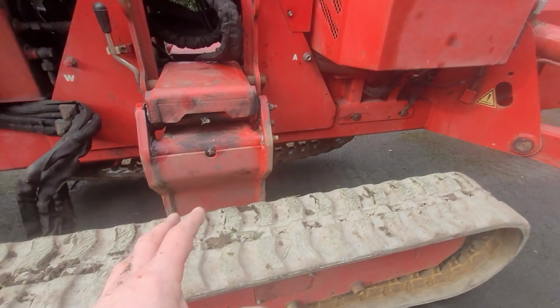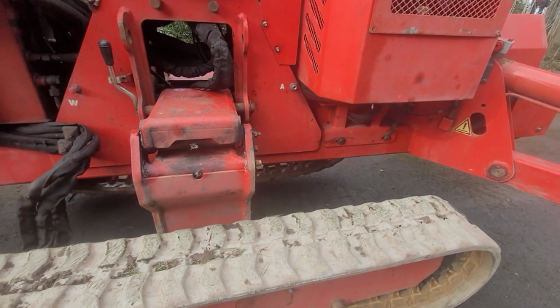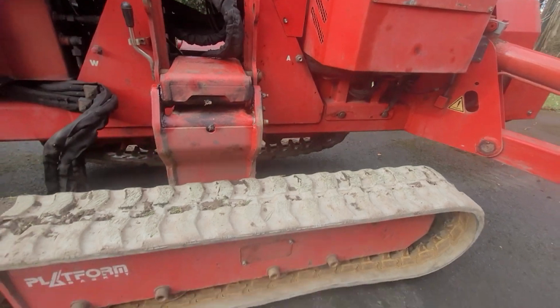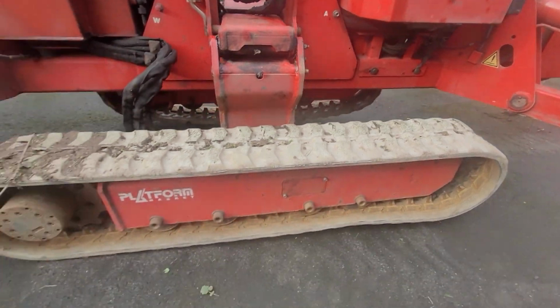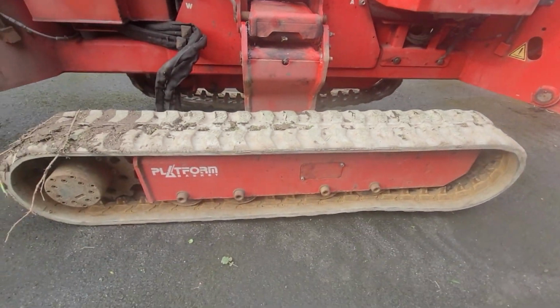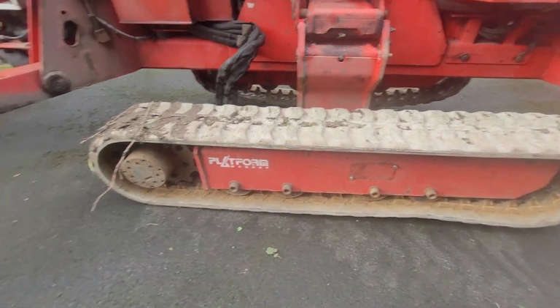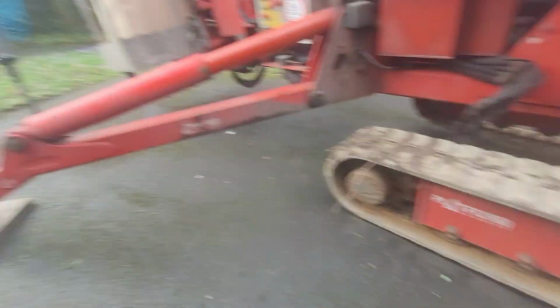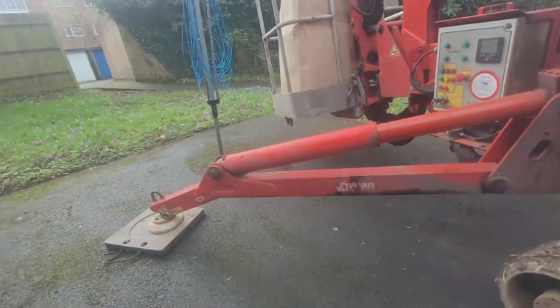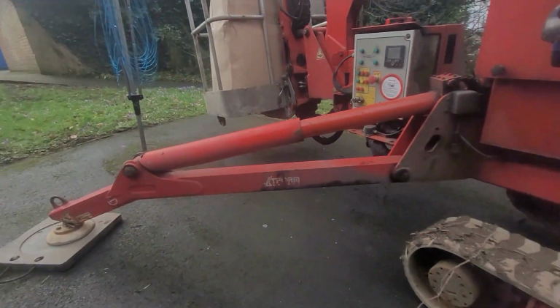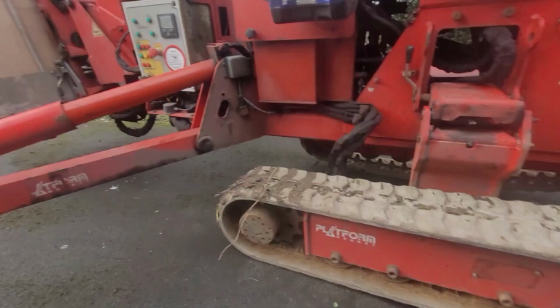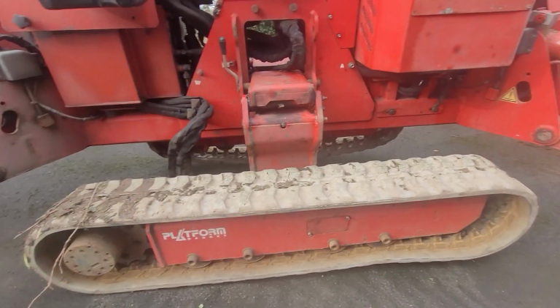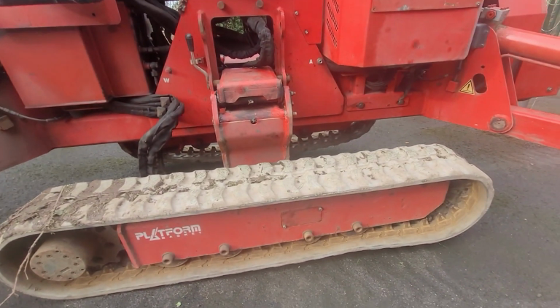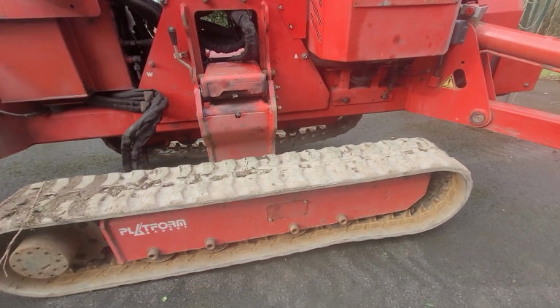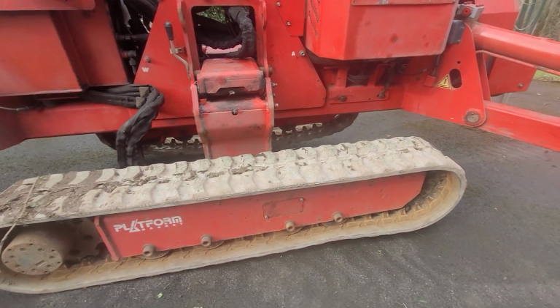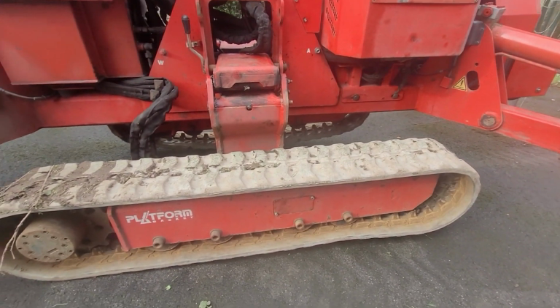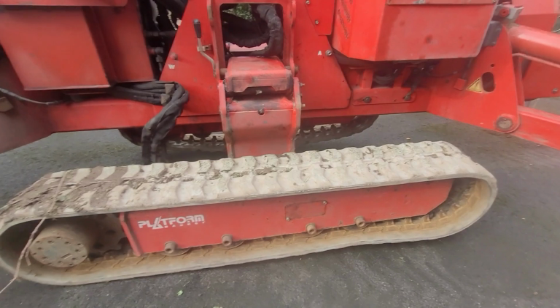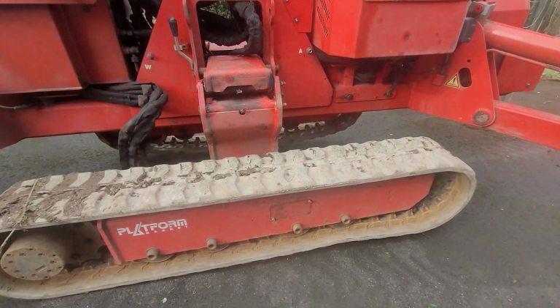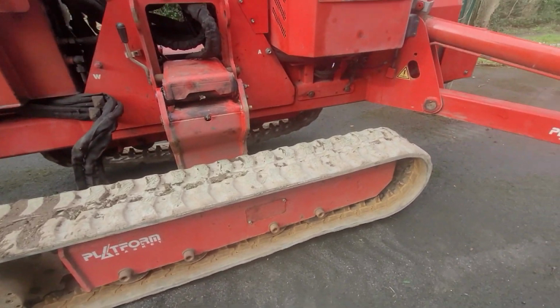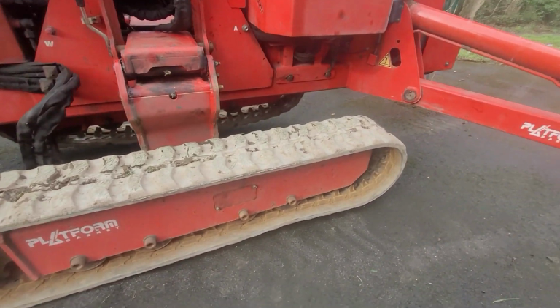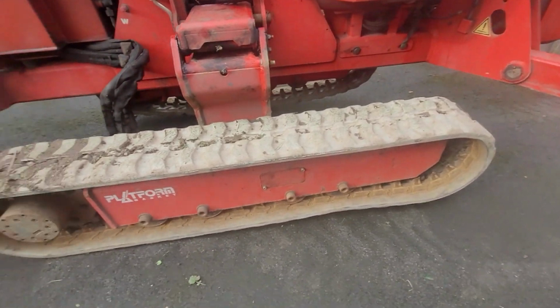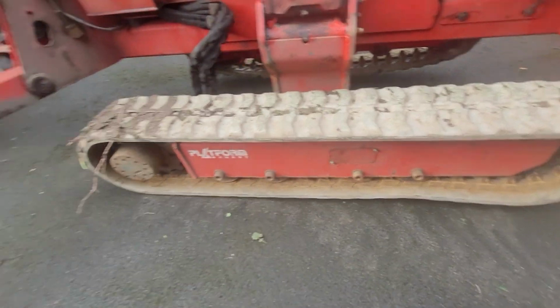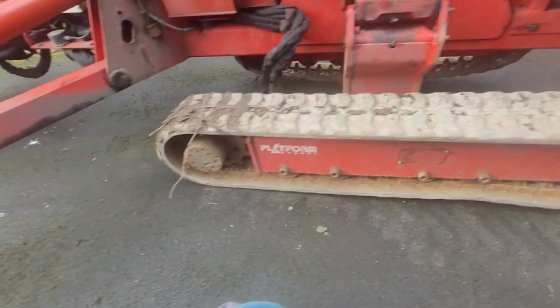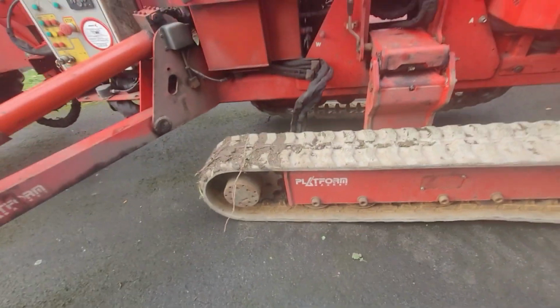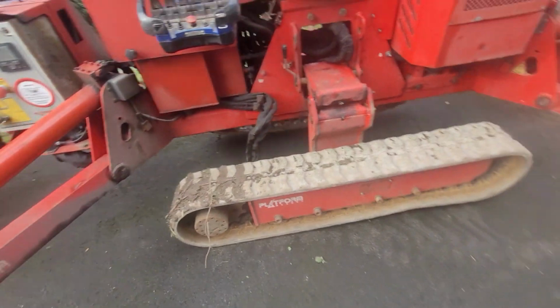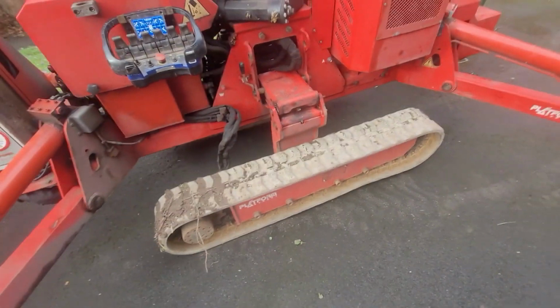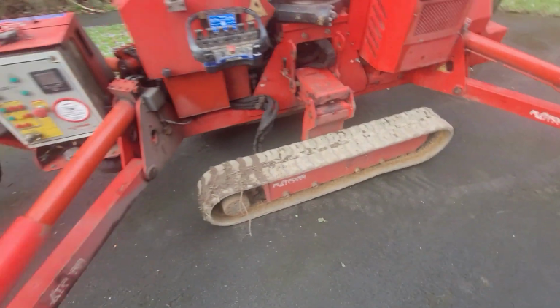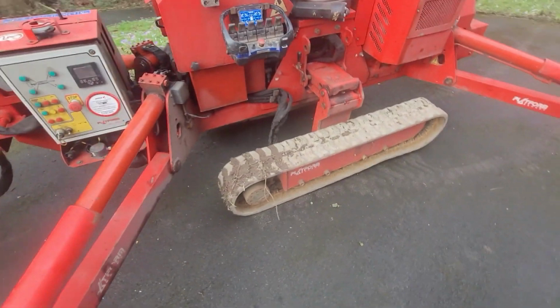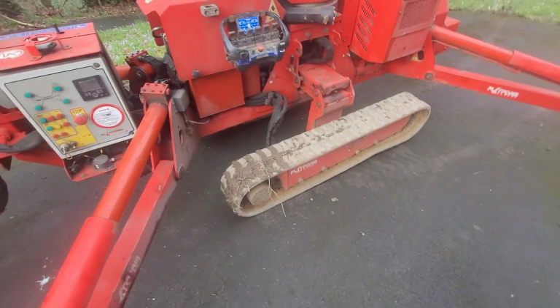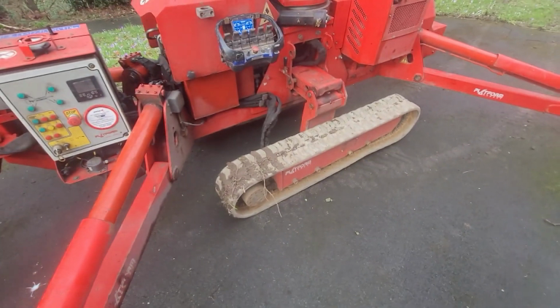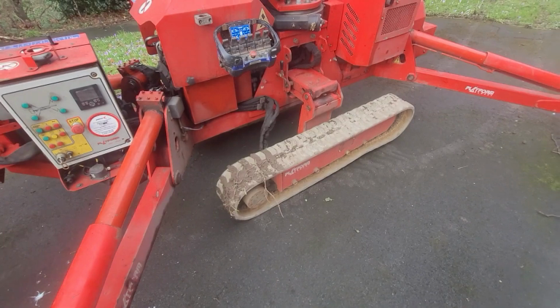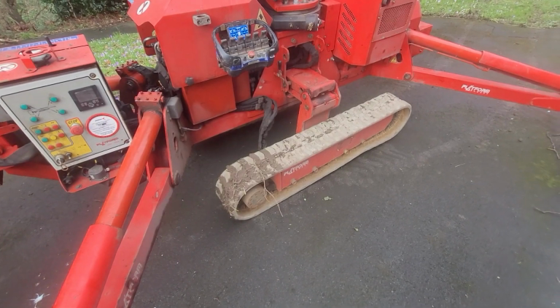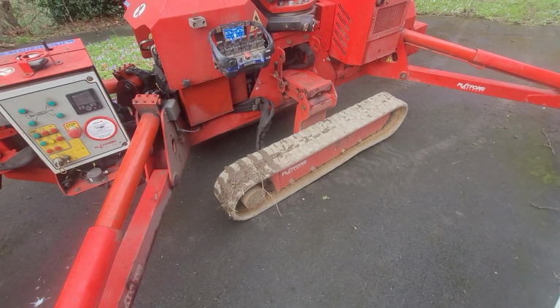Now I'm going to have to put it back in, otherwise I run the risk of the whole track just falling off when I move out of here. It could fall off in a not so good location. As it stands, this is quite a good location to fix a track, so I'm going to do that now.